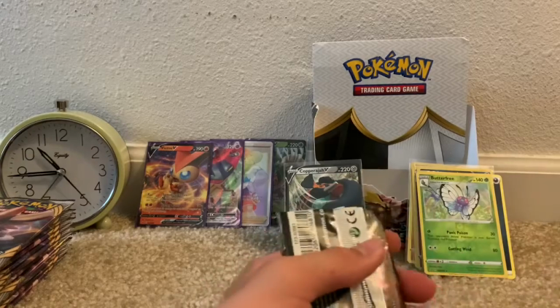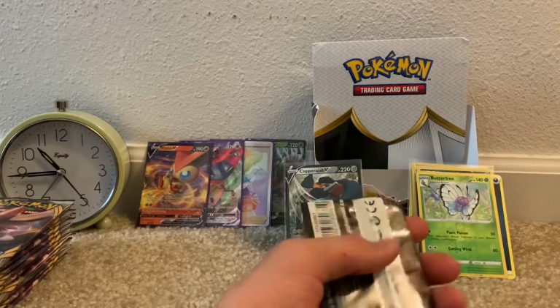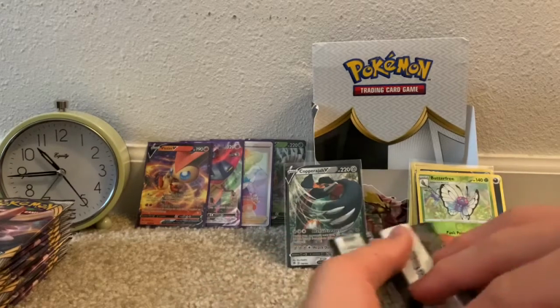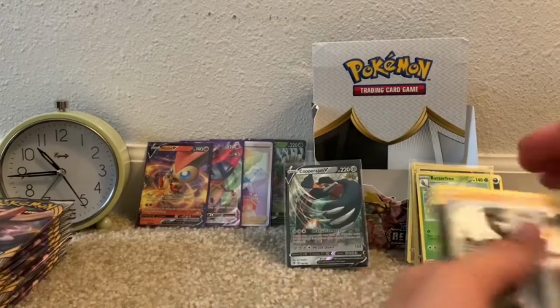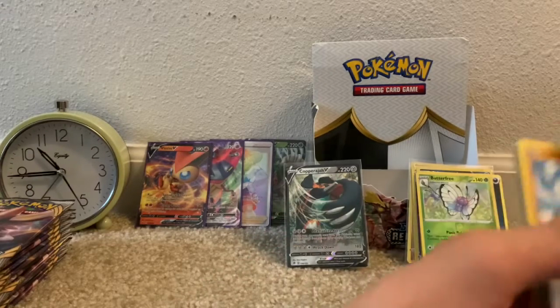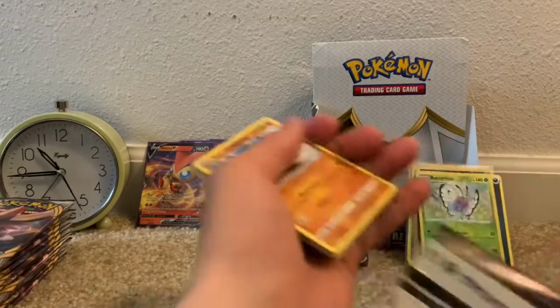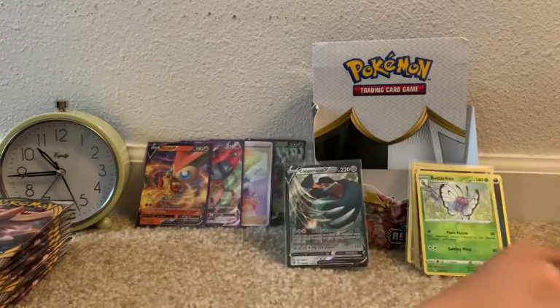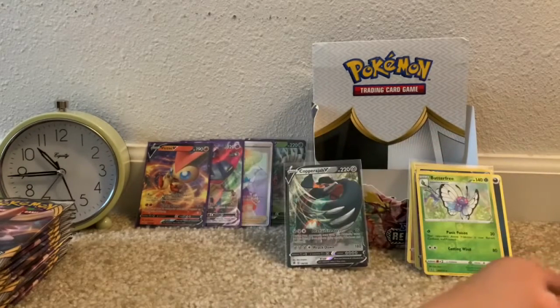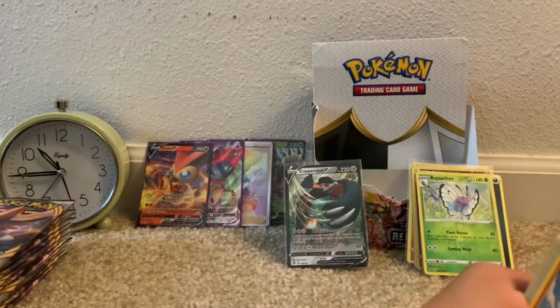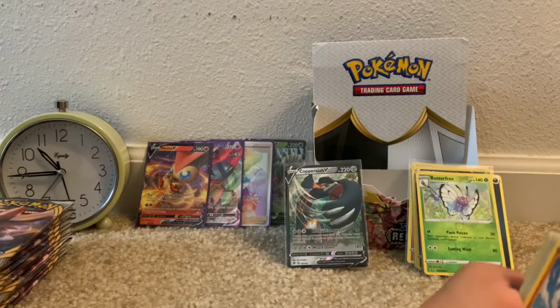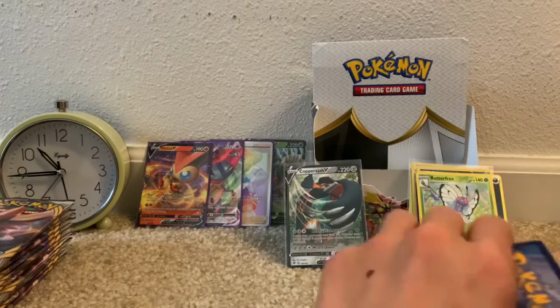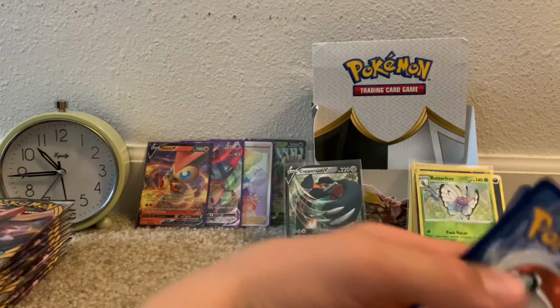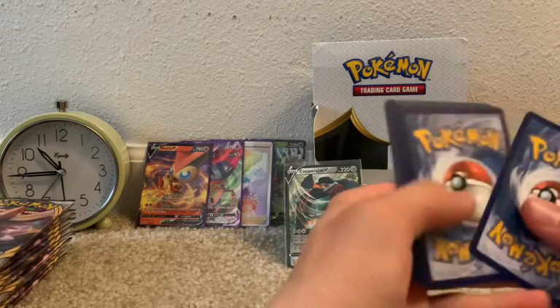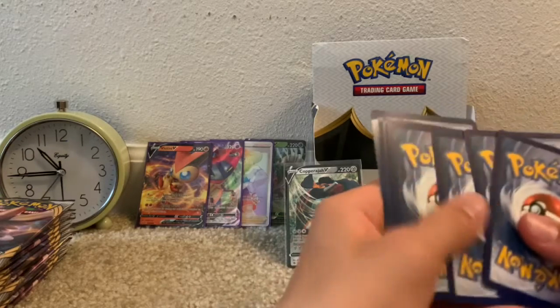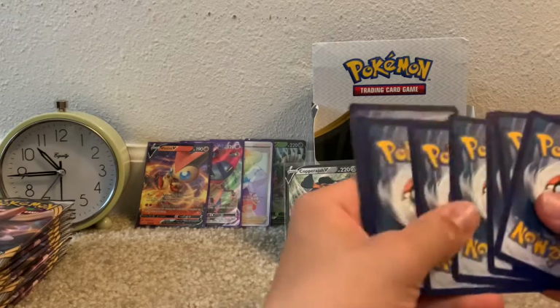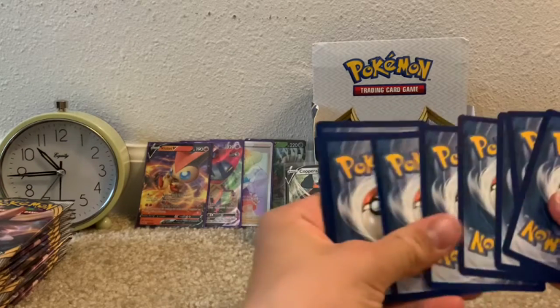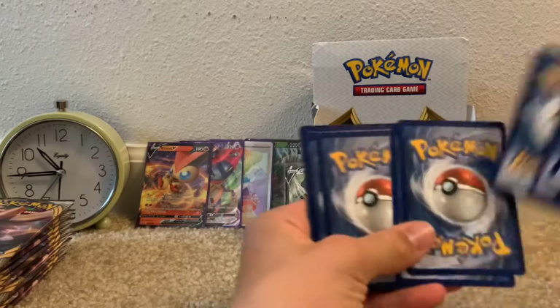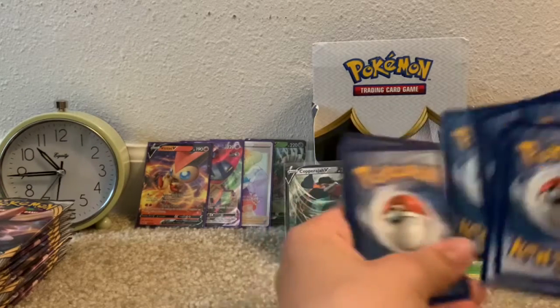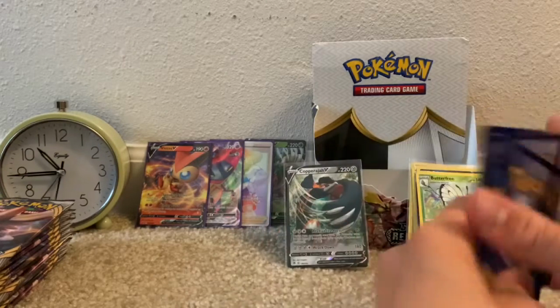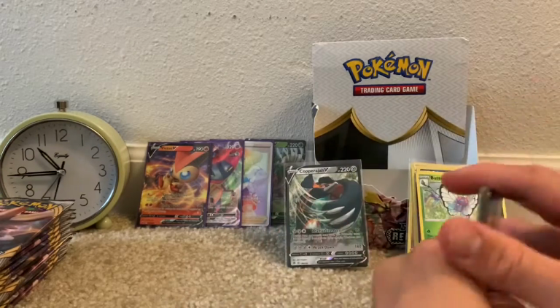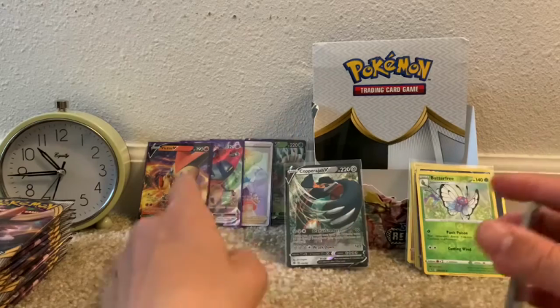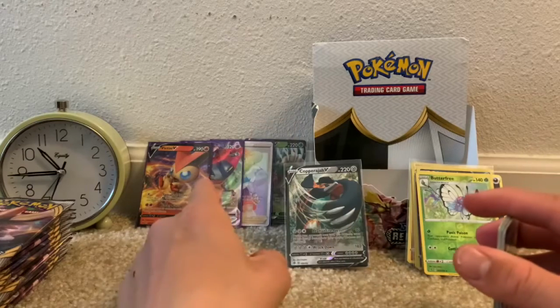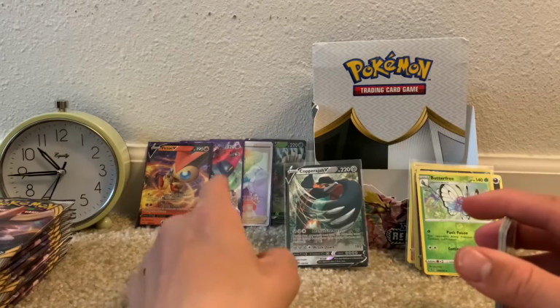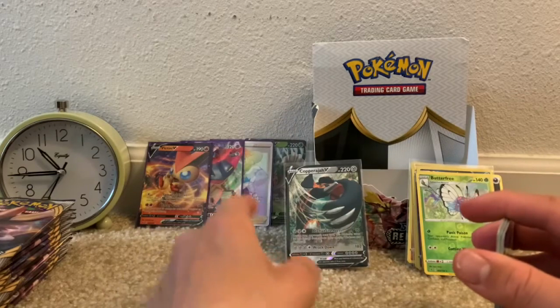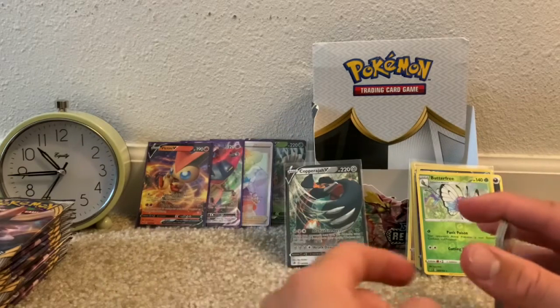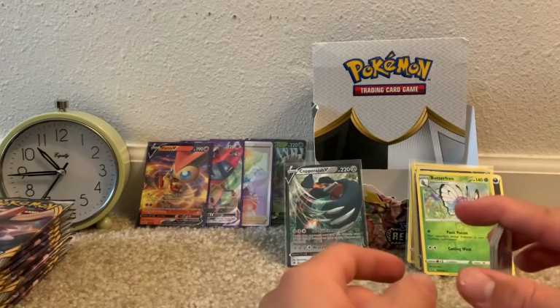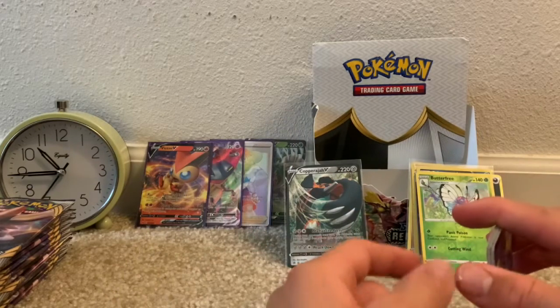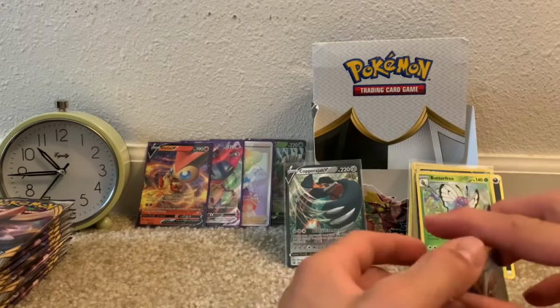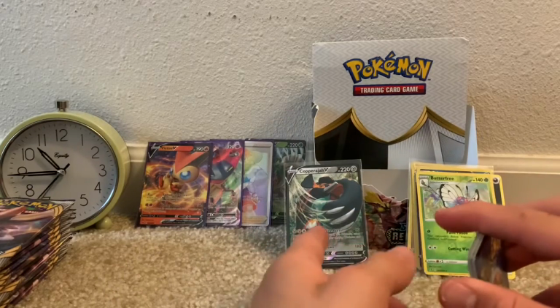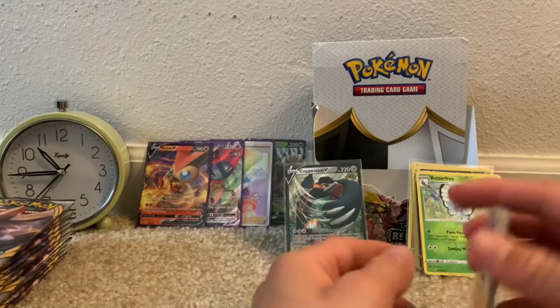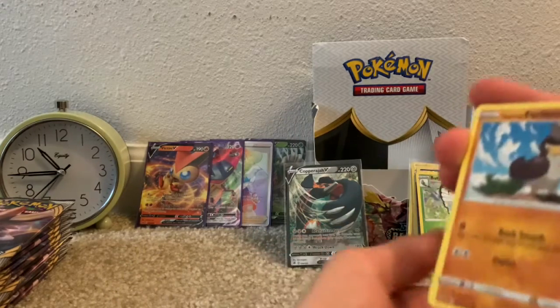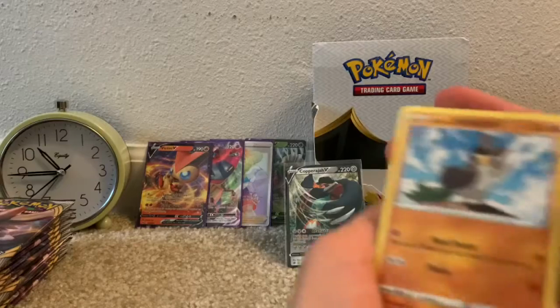That is a nice Ultra Rare pull. I'm not exactly sure of the value of the Ultra Rares in this set. I did look up the values of those four after part one, but I'm not really sure the value of Copperajah V.